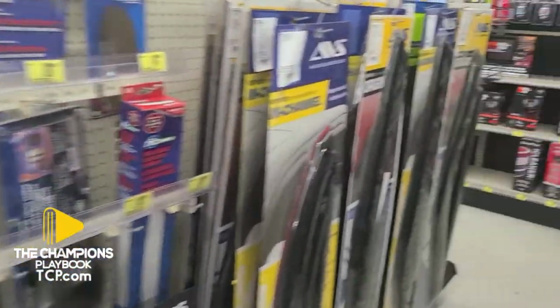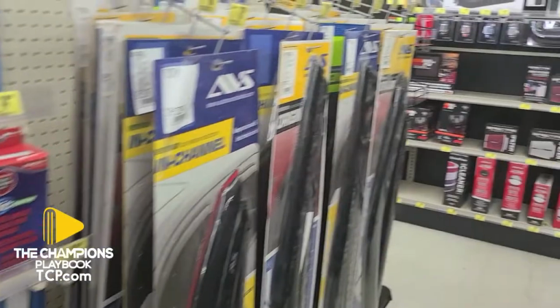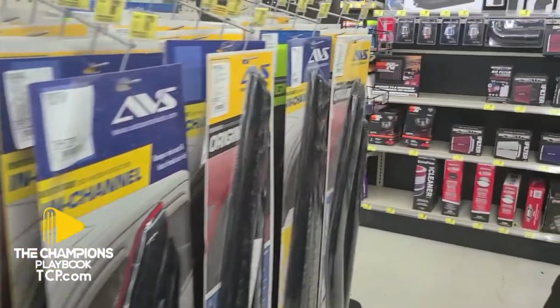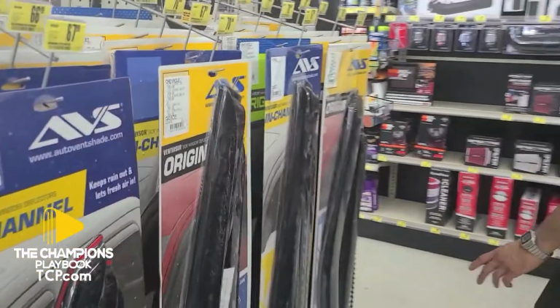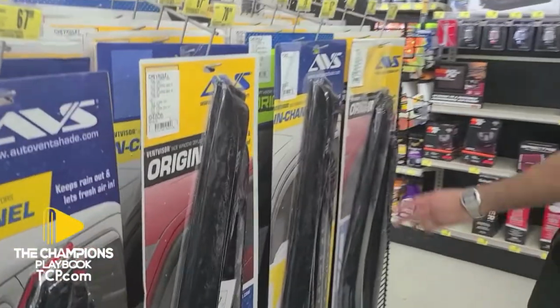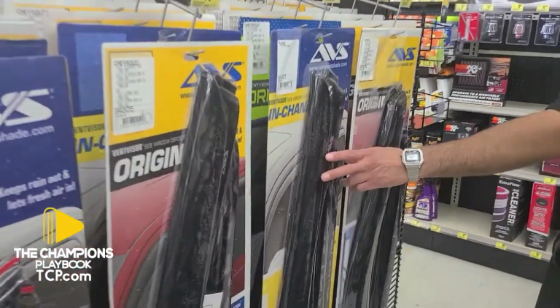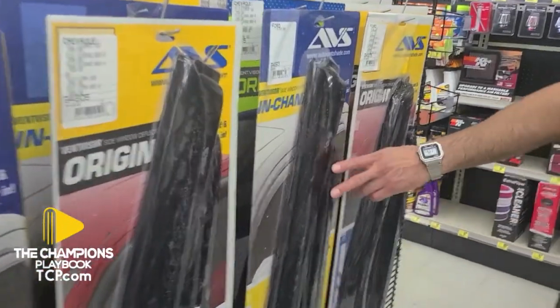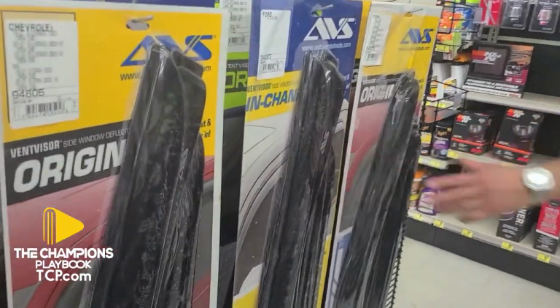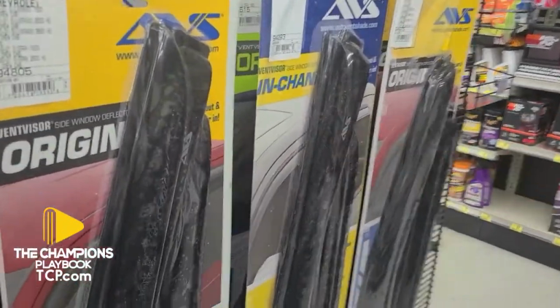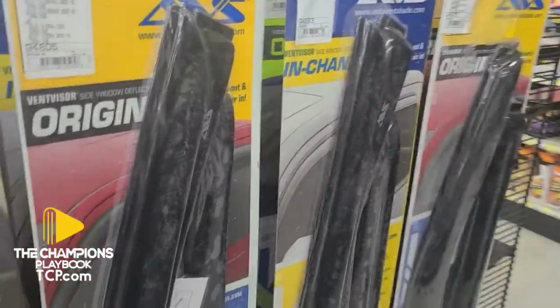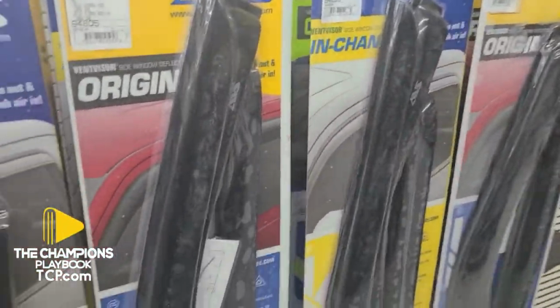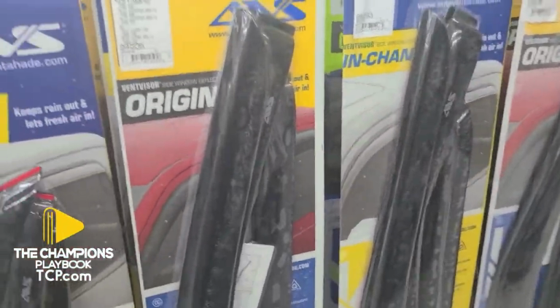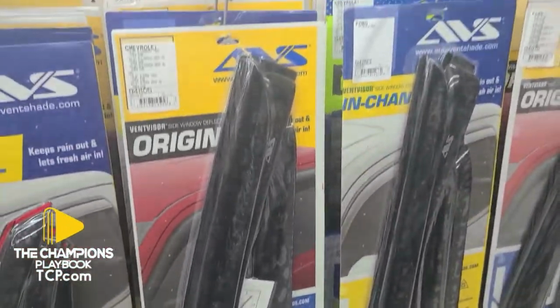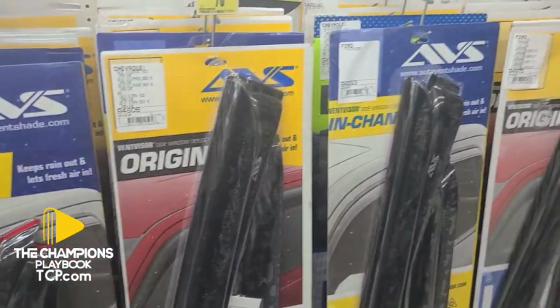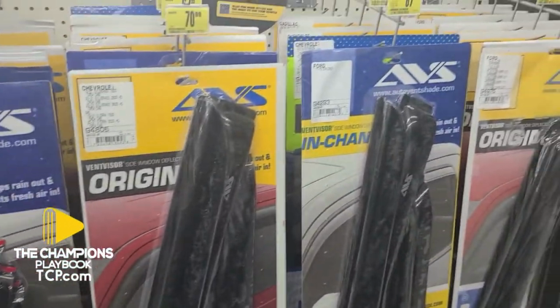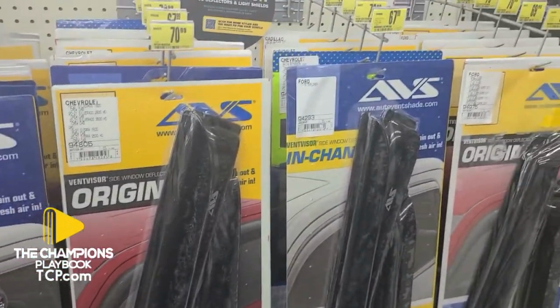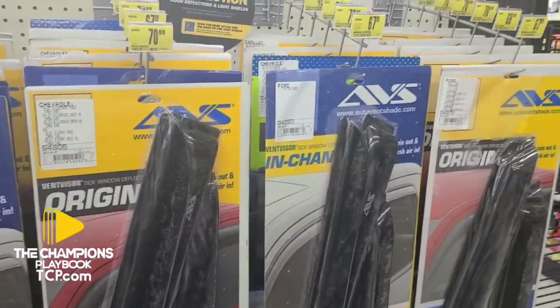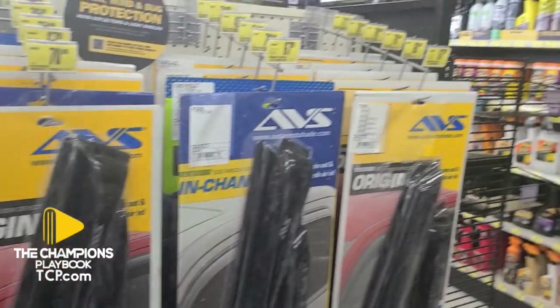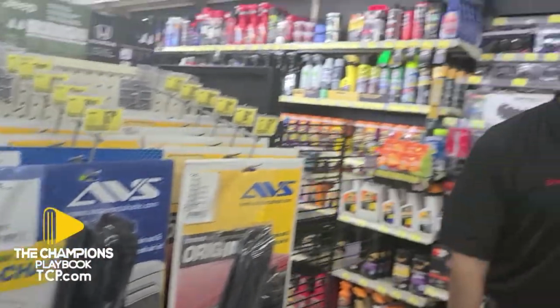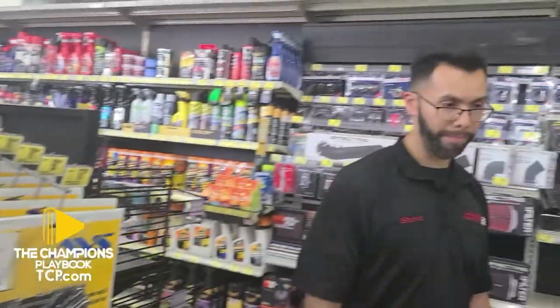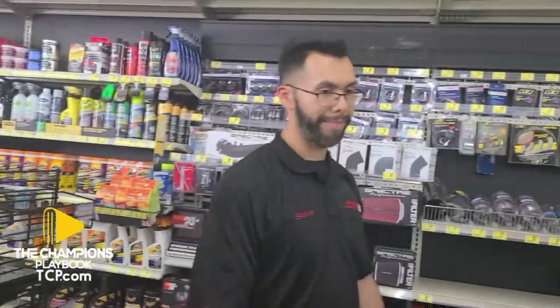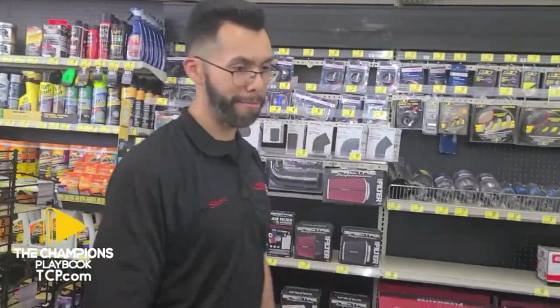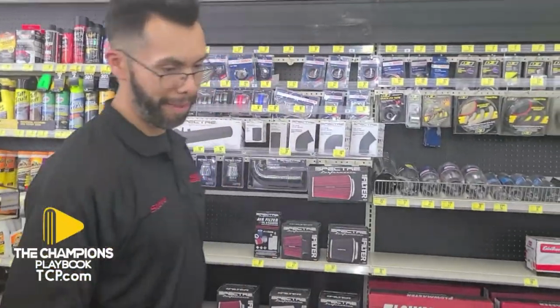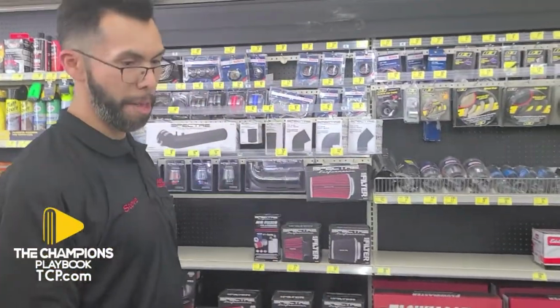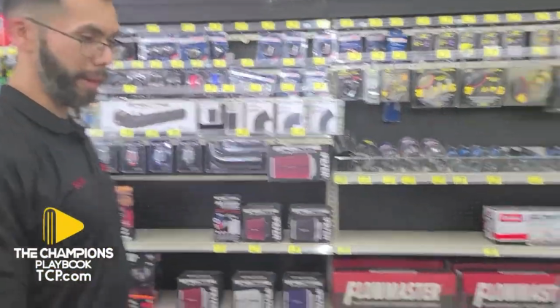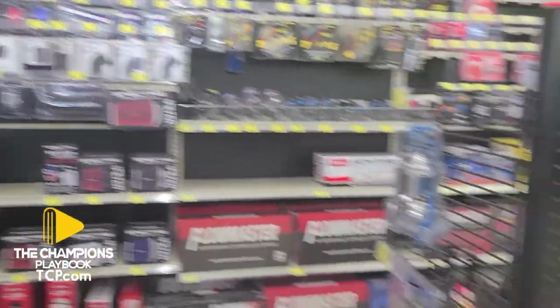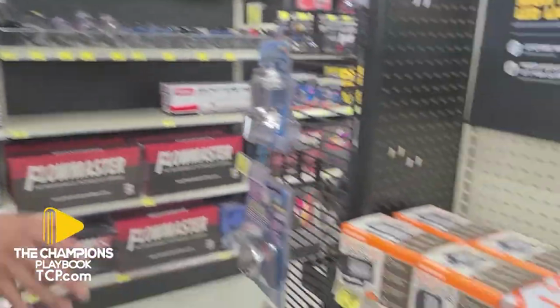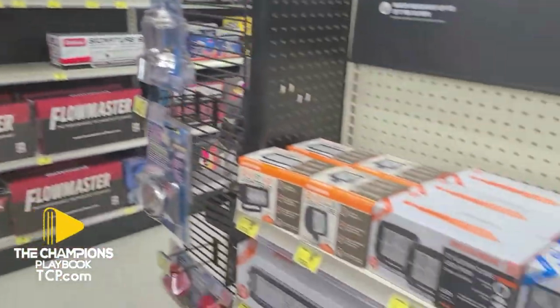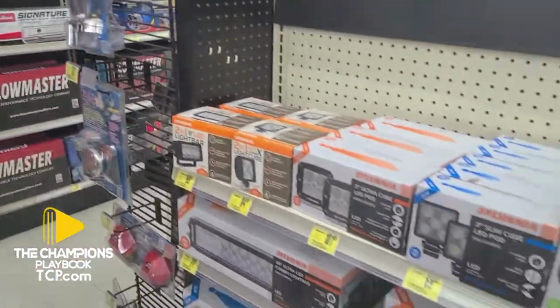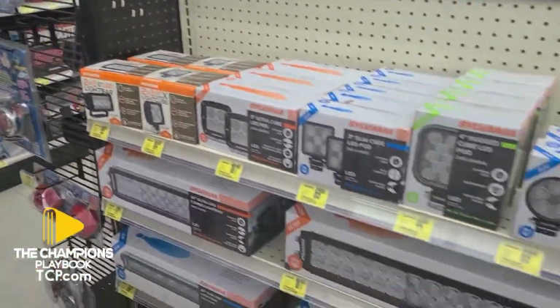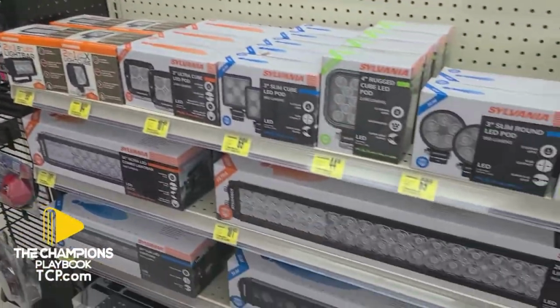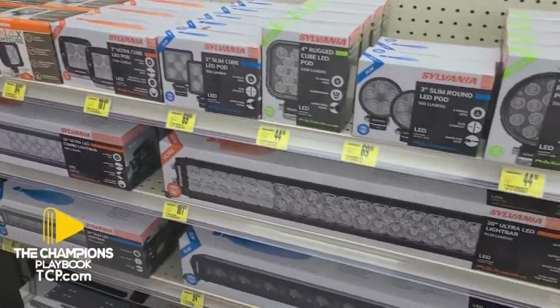You've got your vent visors and your windows — you really need those out here in Antelope Valley, it gets too hot. And you've got your fog lights, LED fog lights. We can mount these on top of trucks and campers and all that.